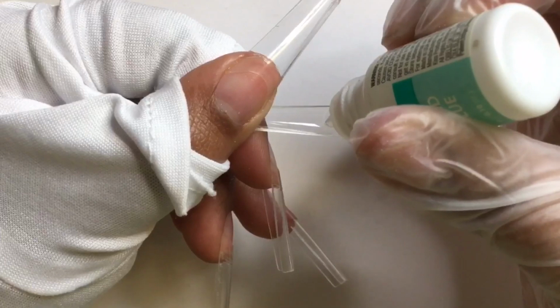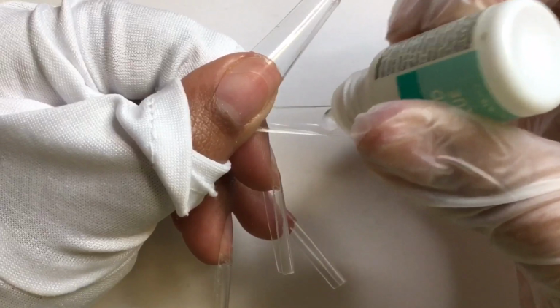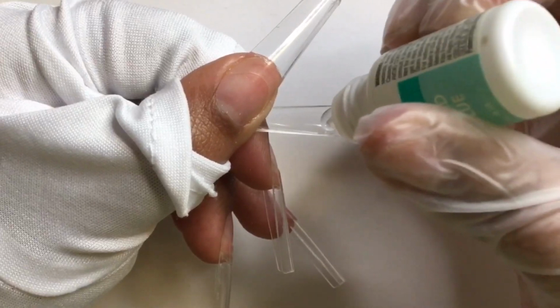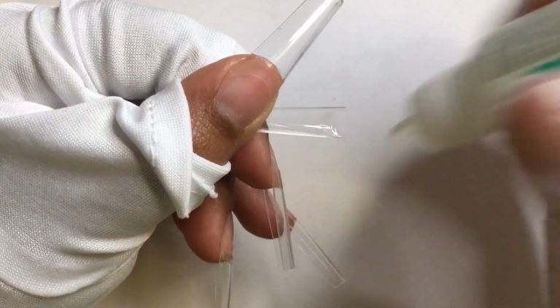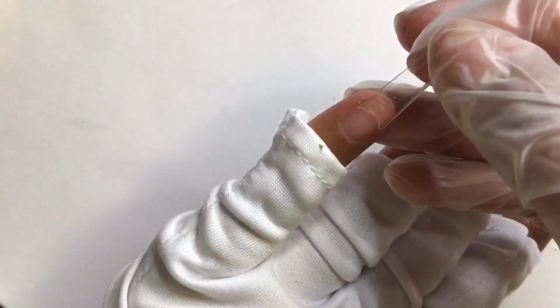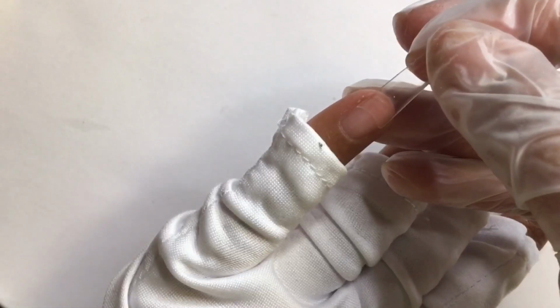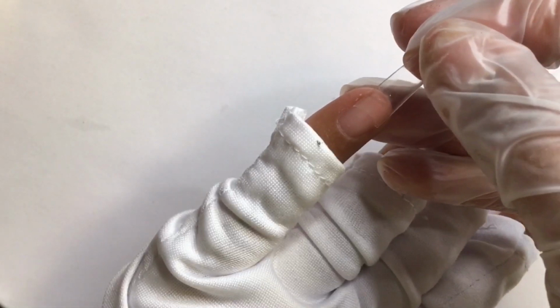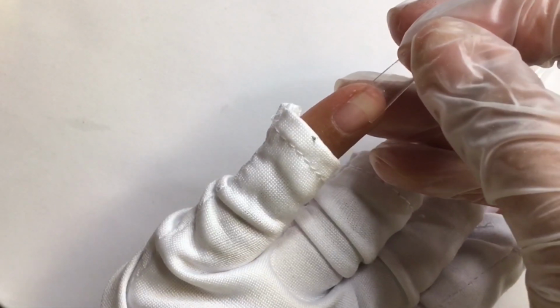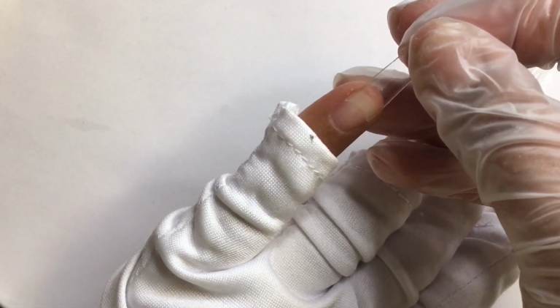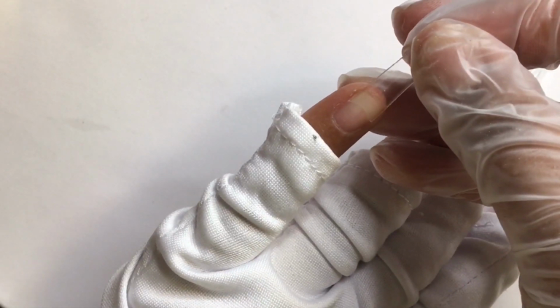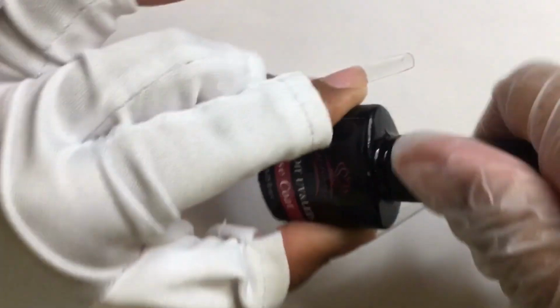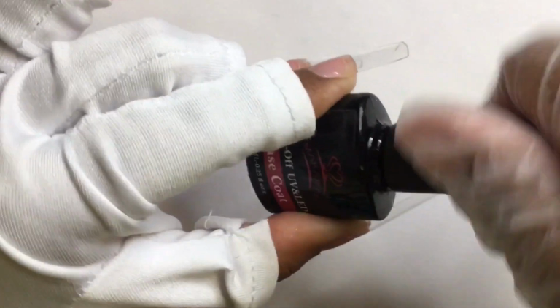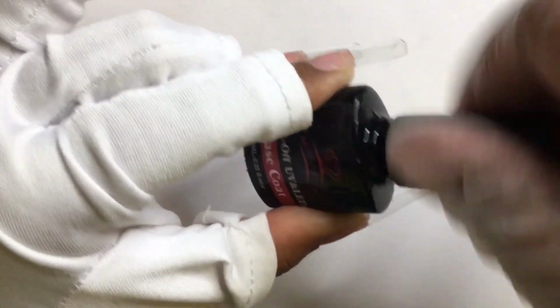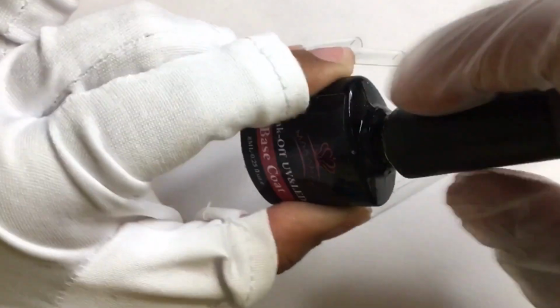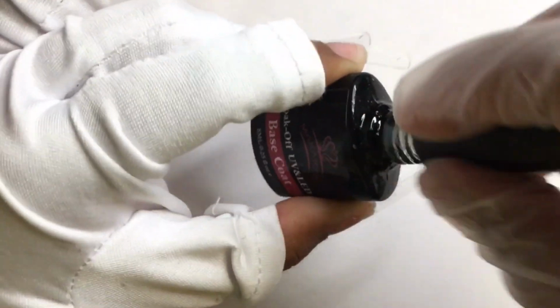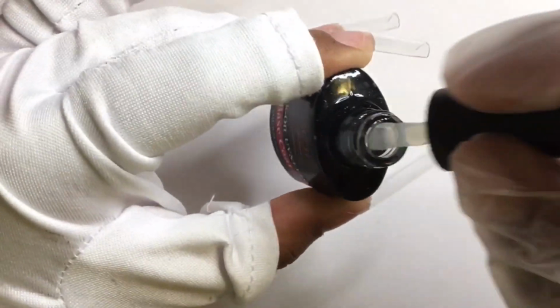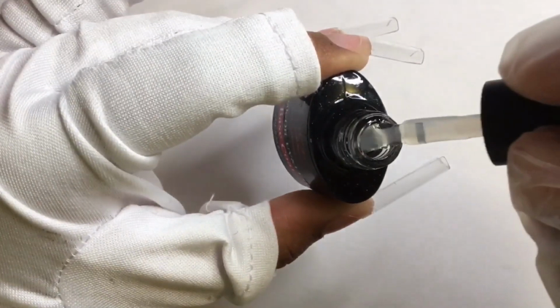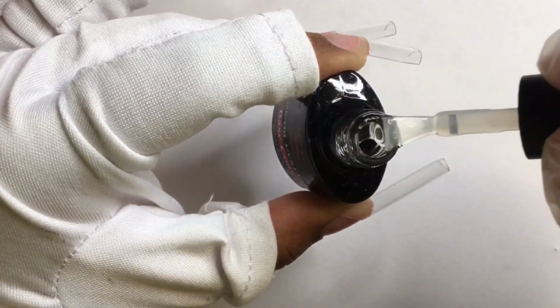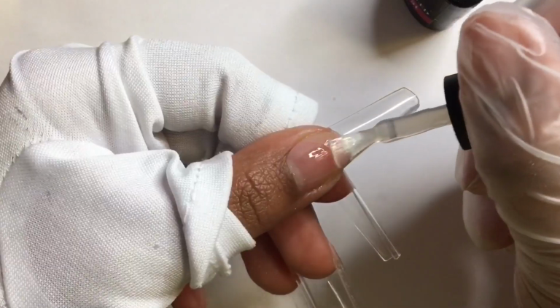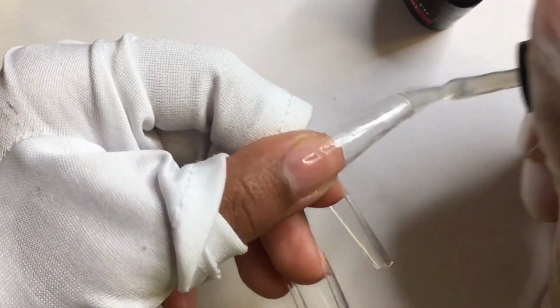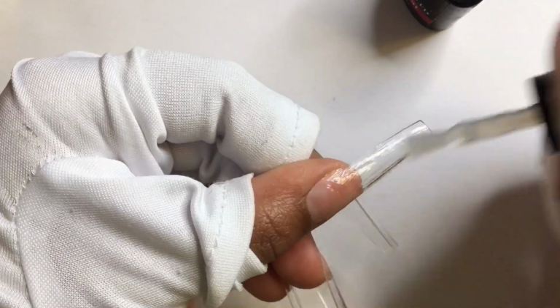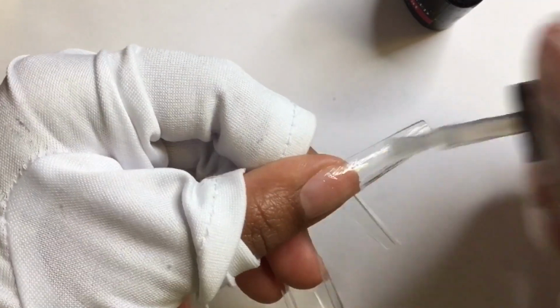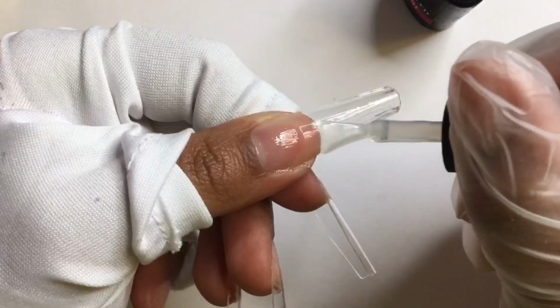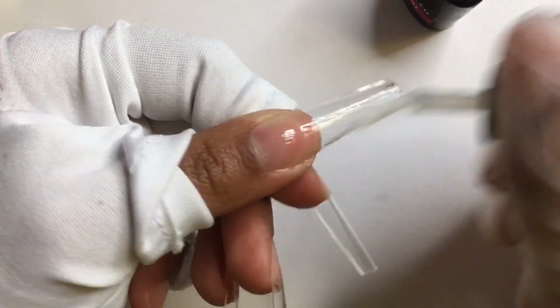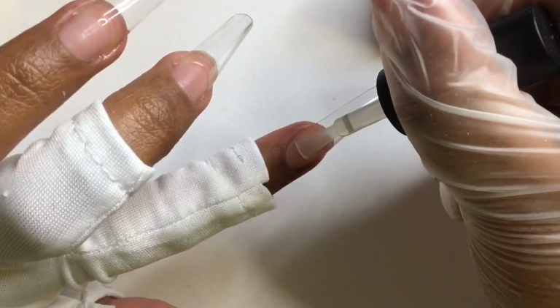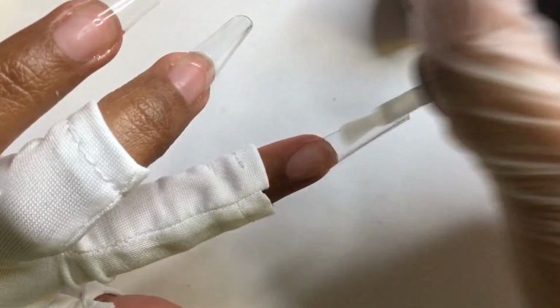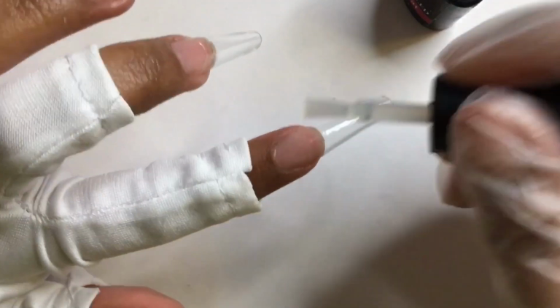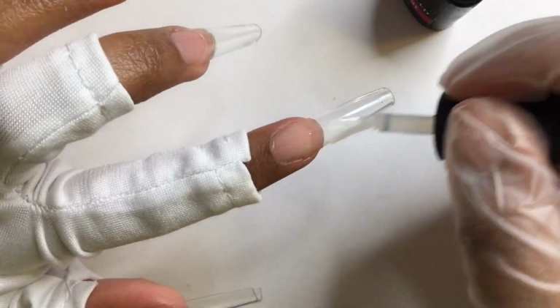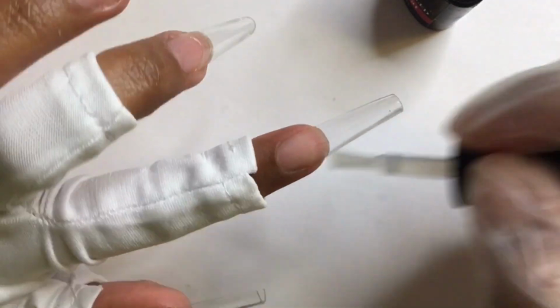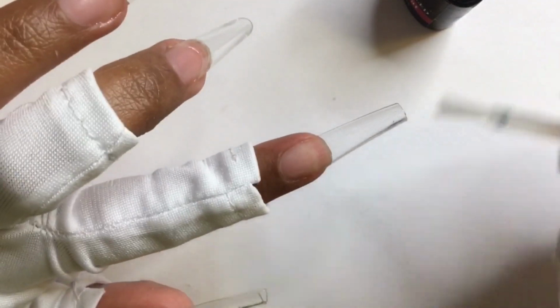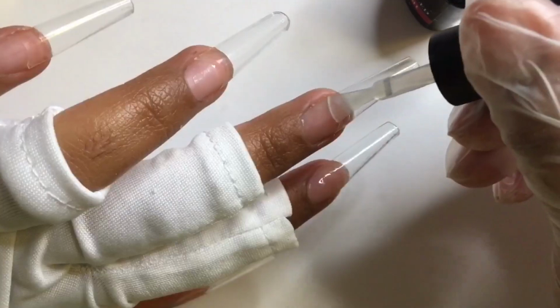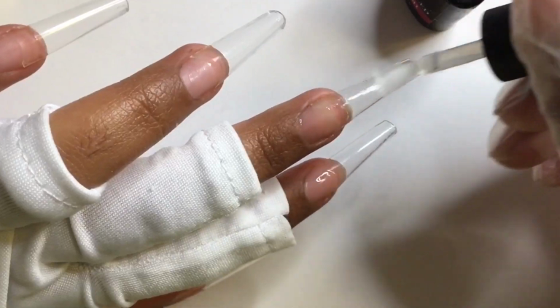Then I'm going to apply a thin base coat onto the entire nail this time. And if you want long-lasting nails, then obviously don't use a peelable base coat — do your nail prep, apply your nail tip, then apply a regular base coat onto the entire nail.